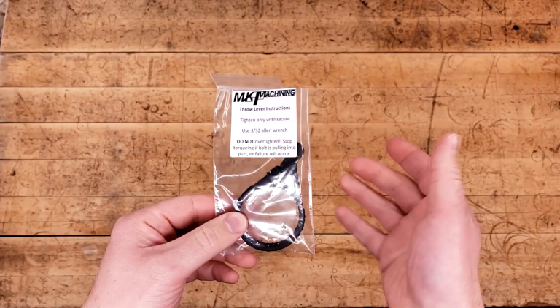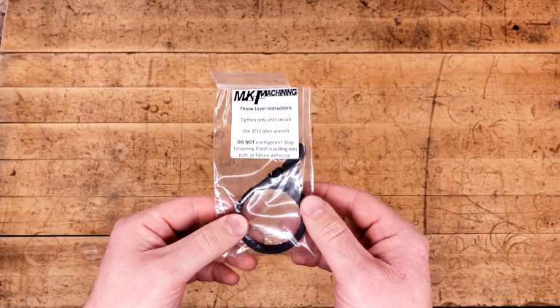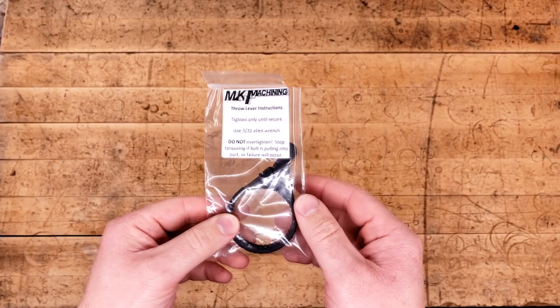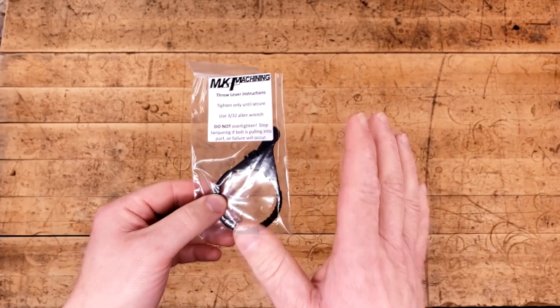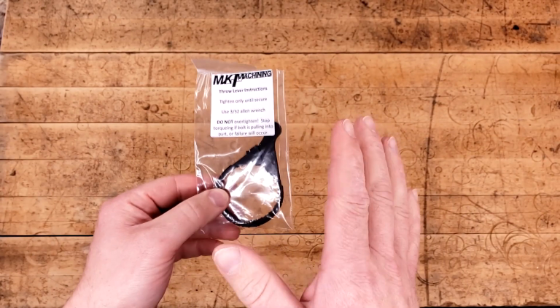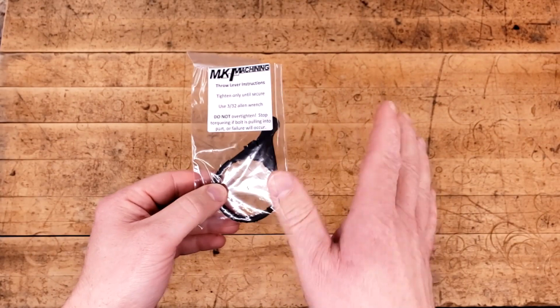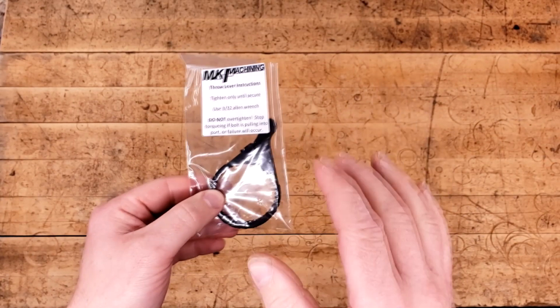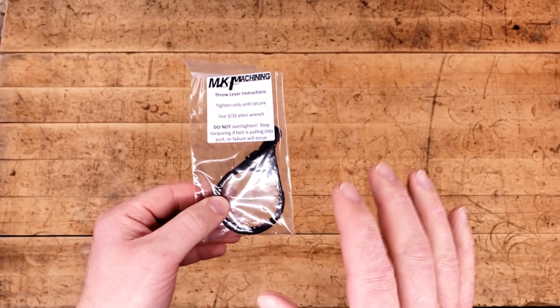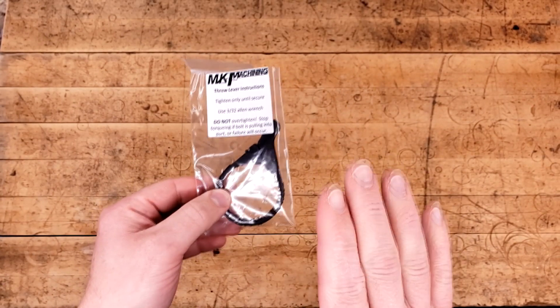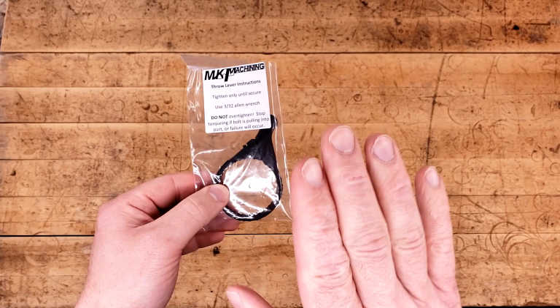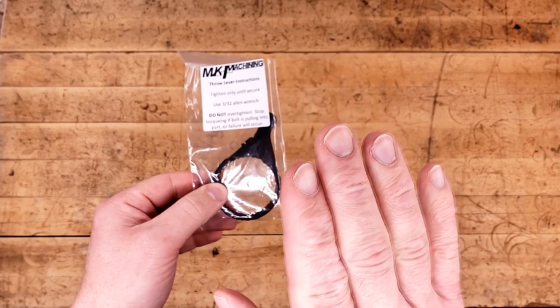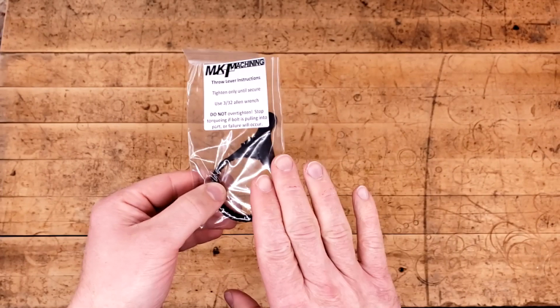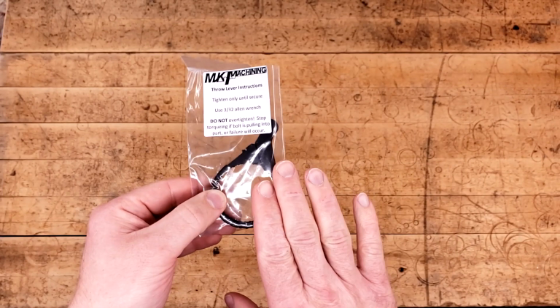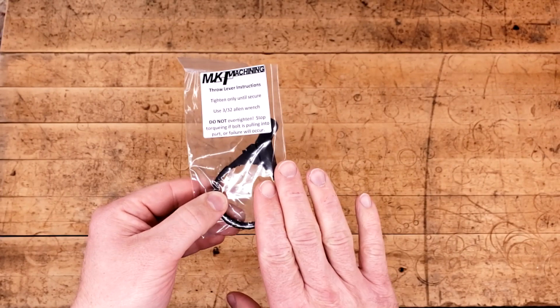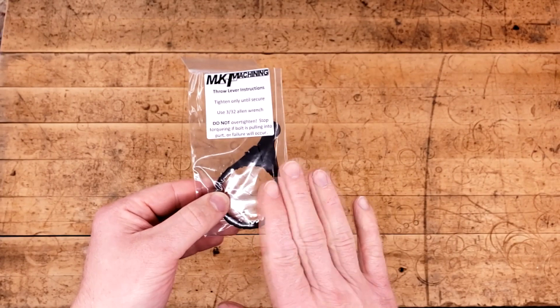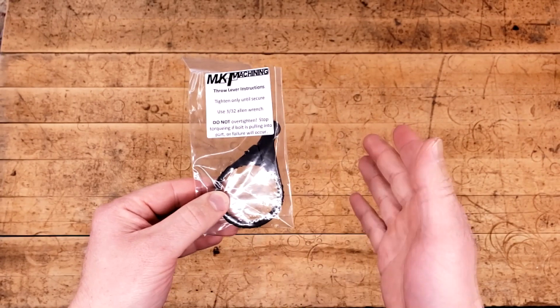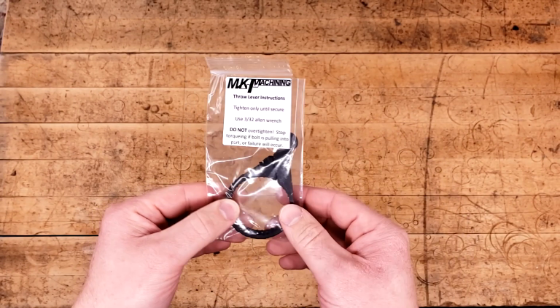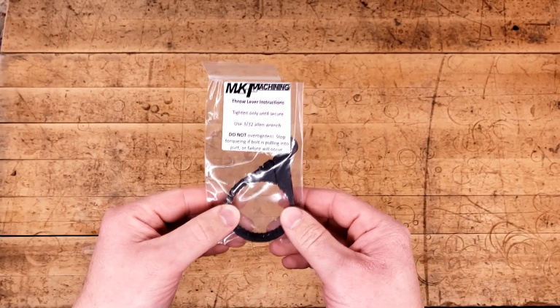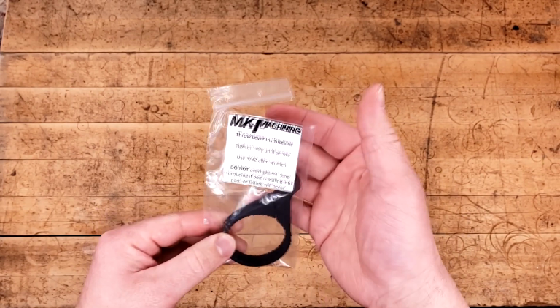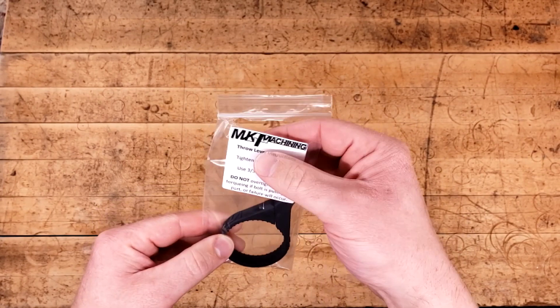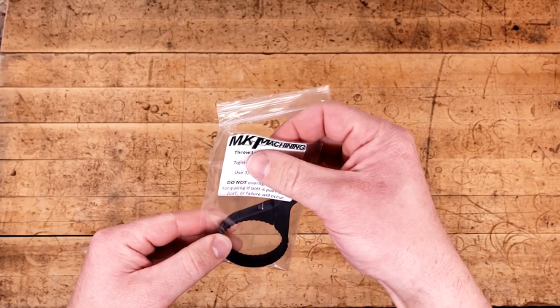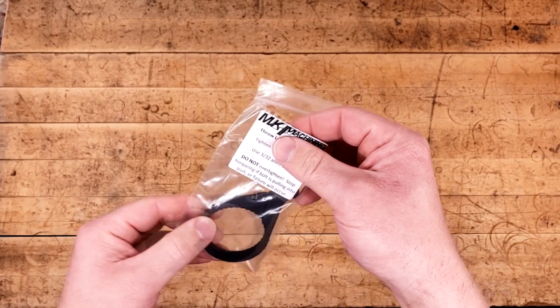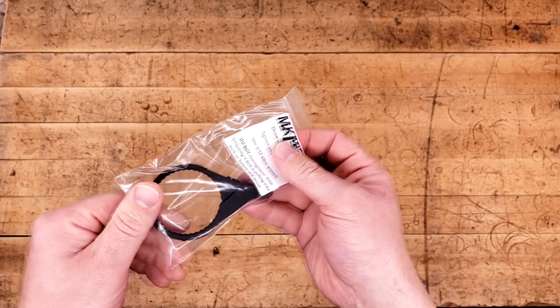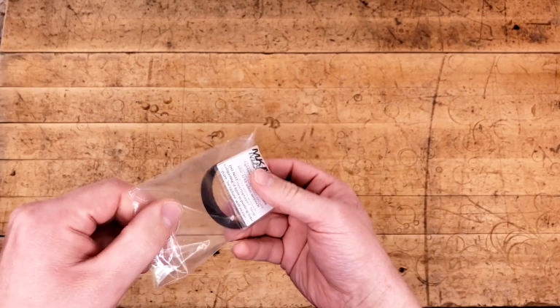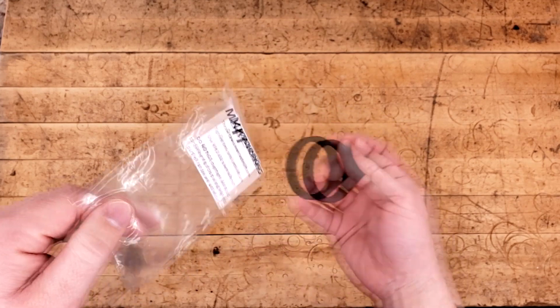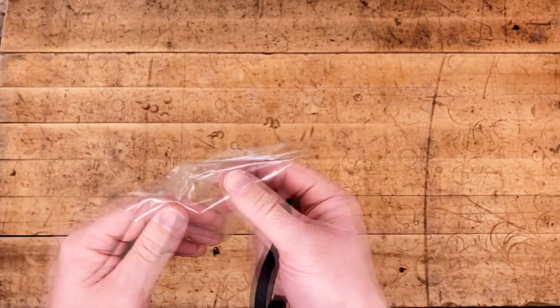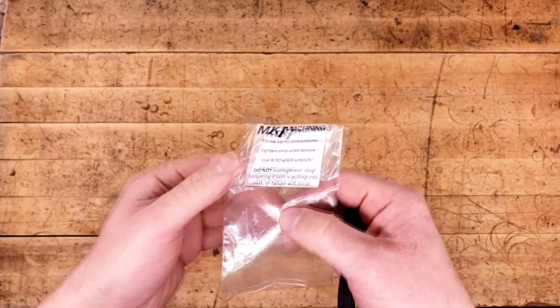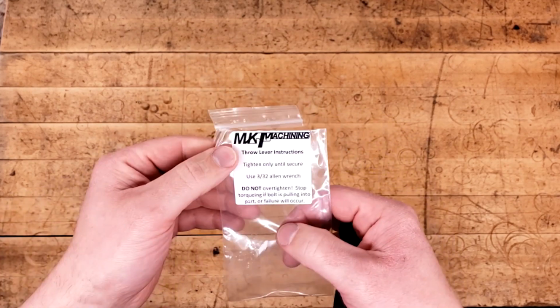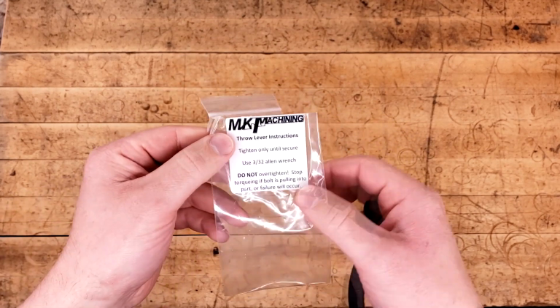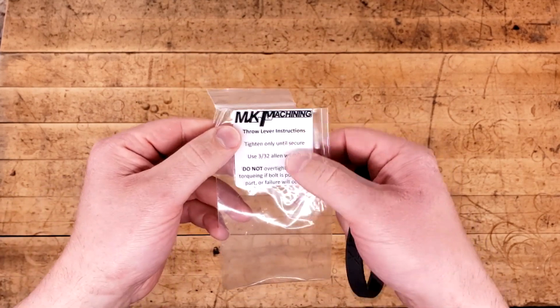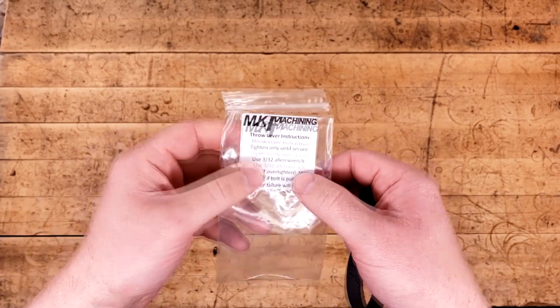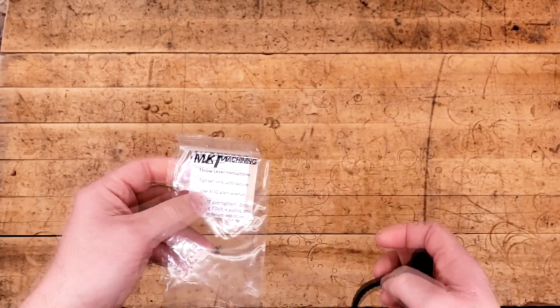Hello and welcome. This is going to be a really quick short video showing off the Pro Series throw levers from MK Machining. The bag did not come like this — I accidentally sliced it through with a razor blade — but there's everything you're going to need to know.